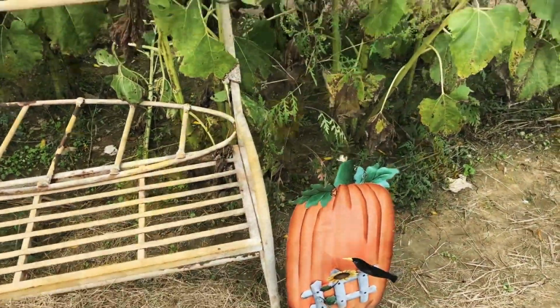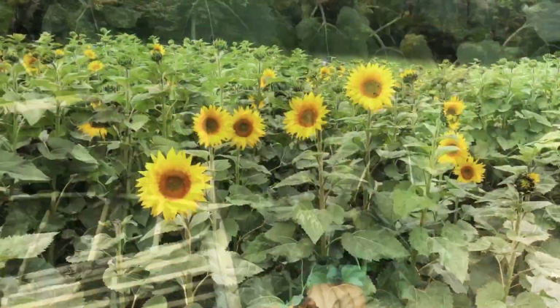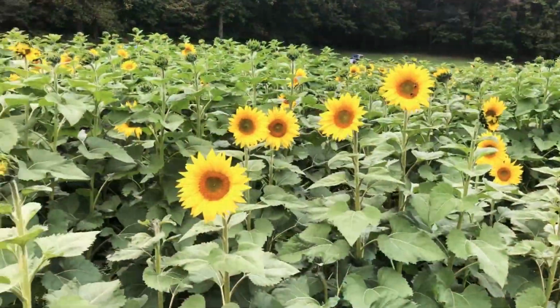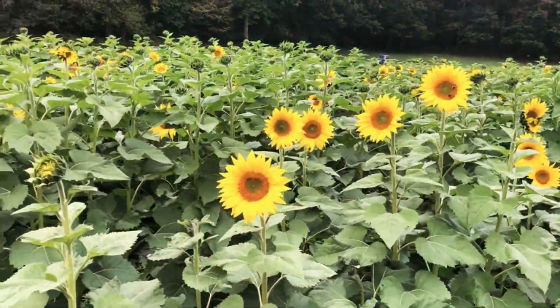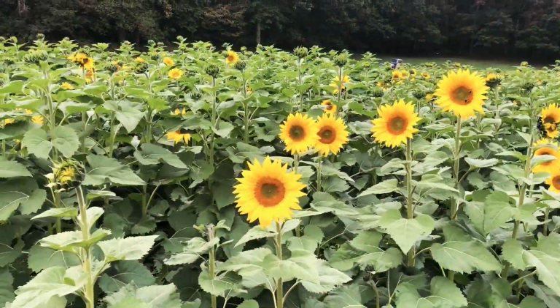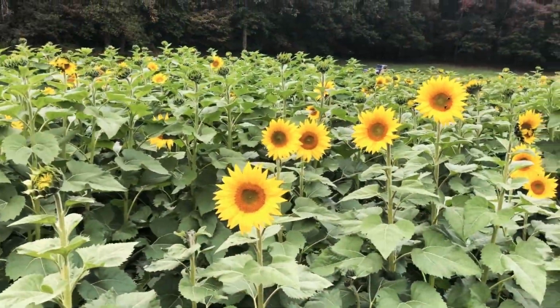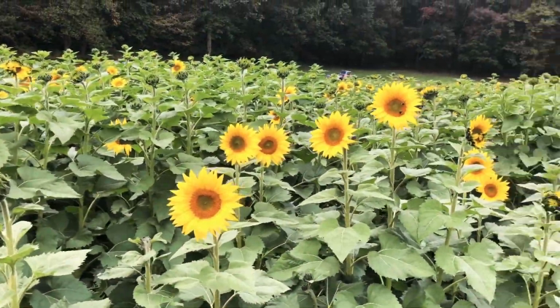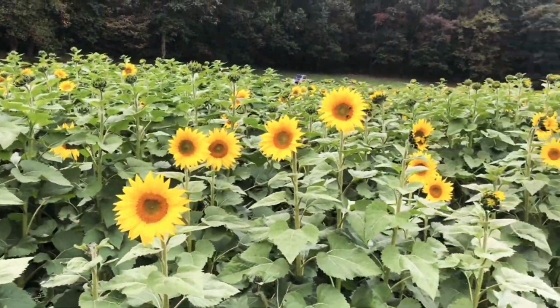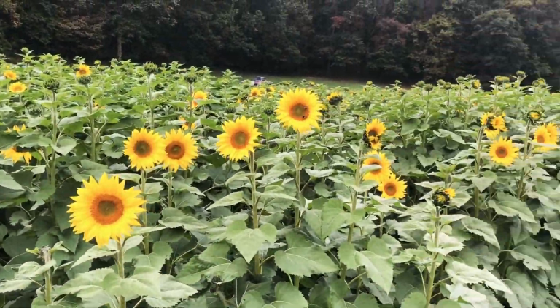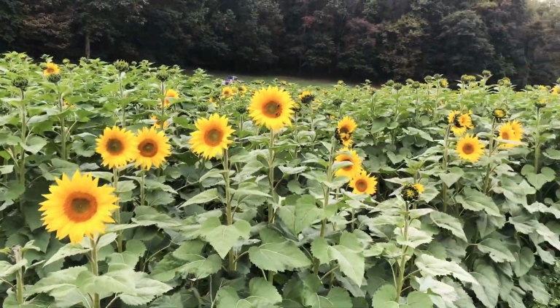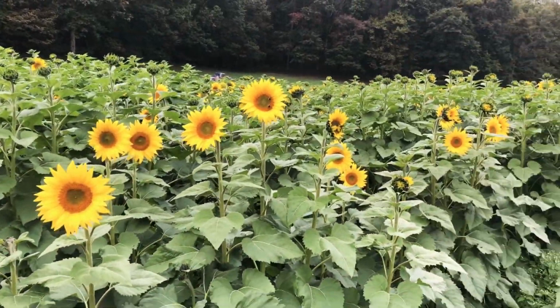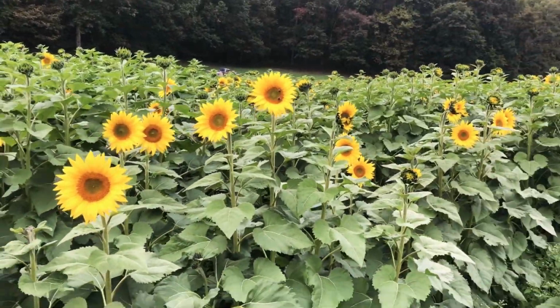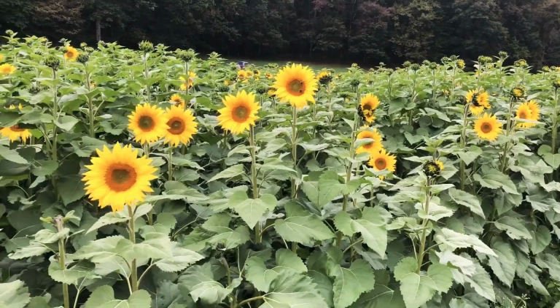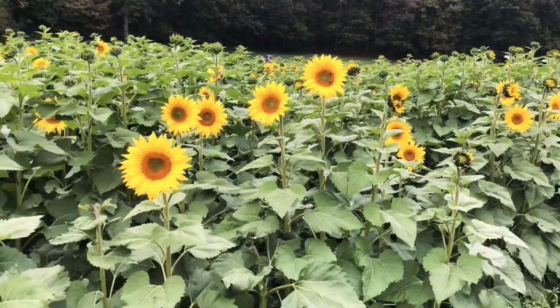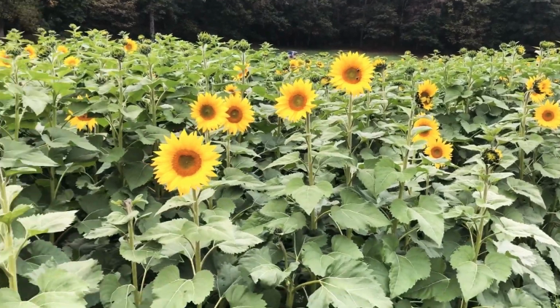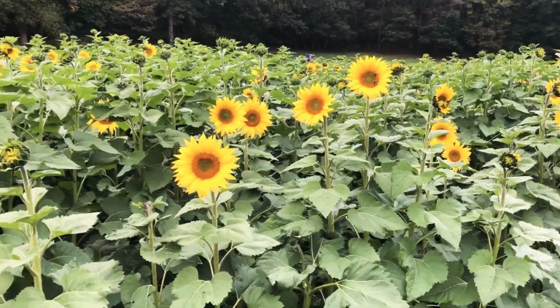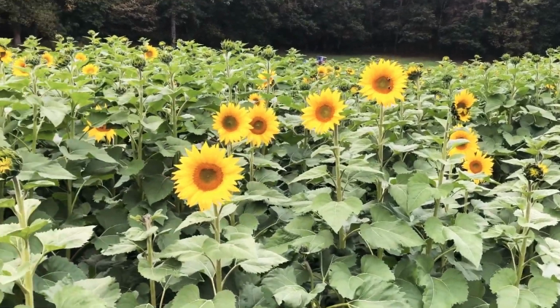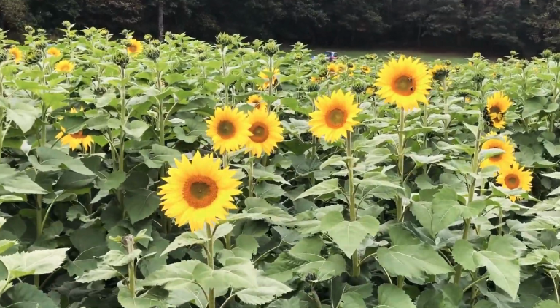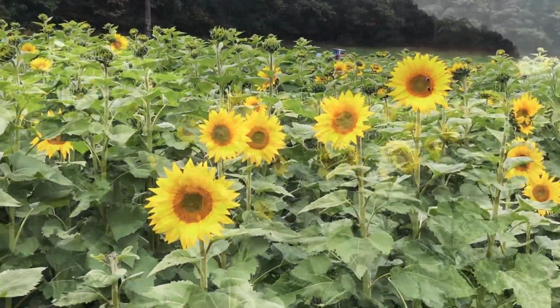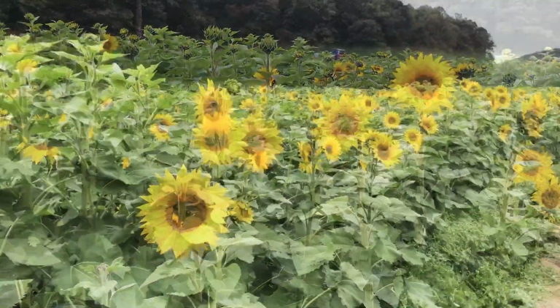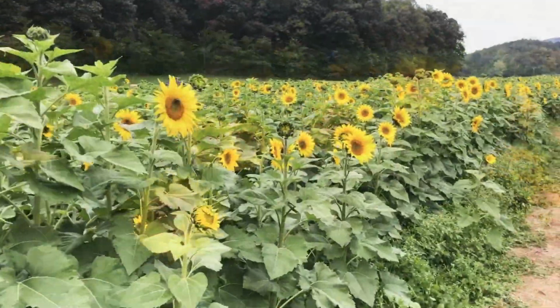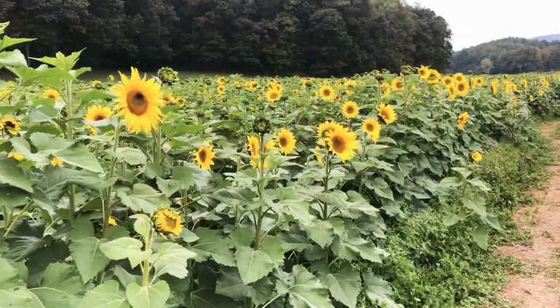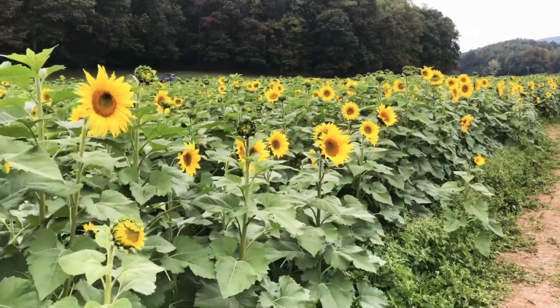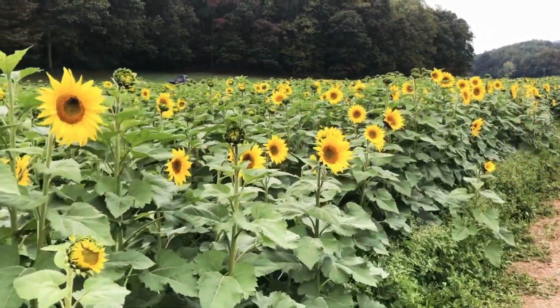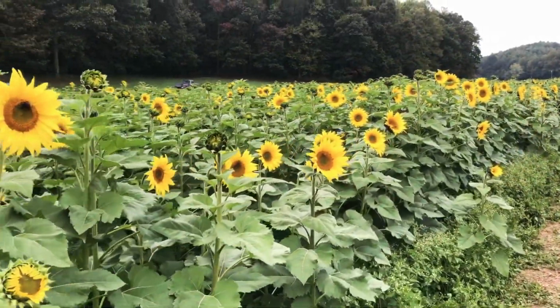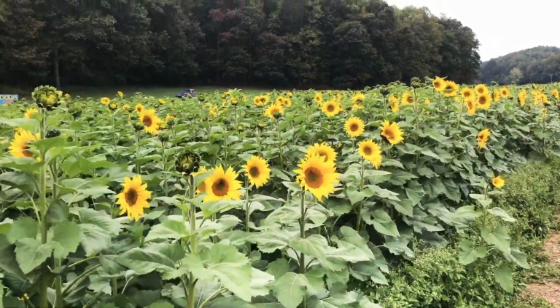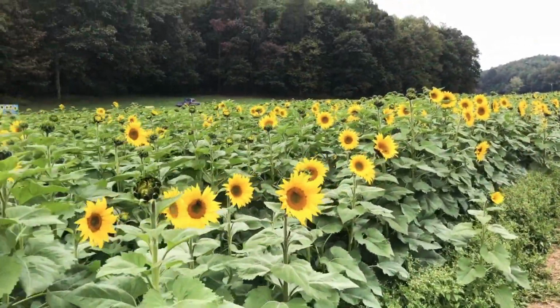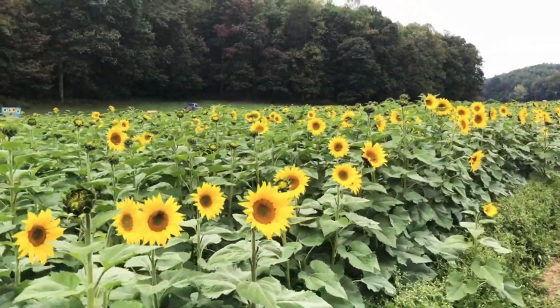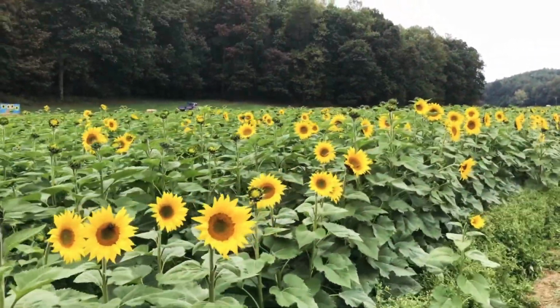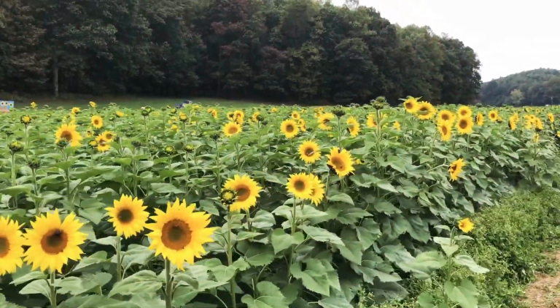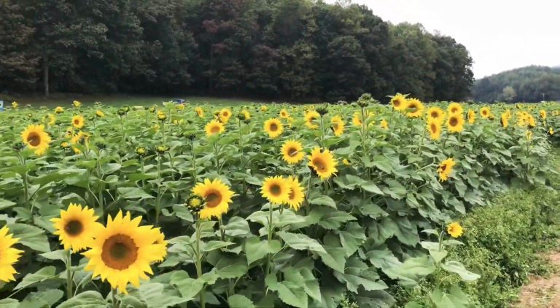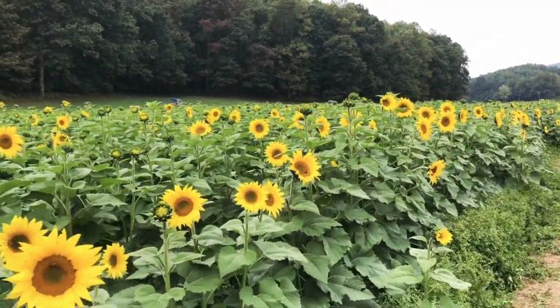This is one side of the farm. You can see the sunflowers in an upright position, which means they have bloomed in the last couple of days.